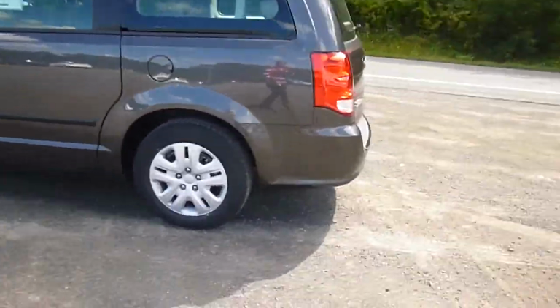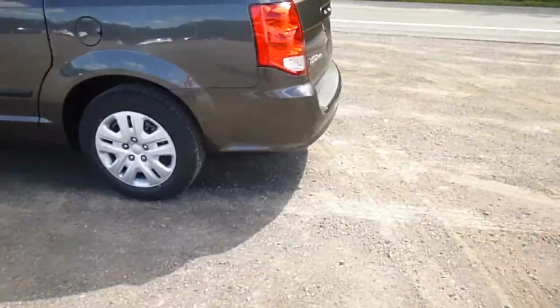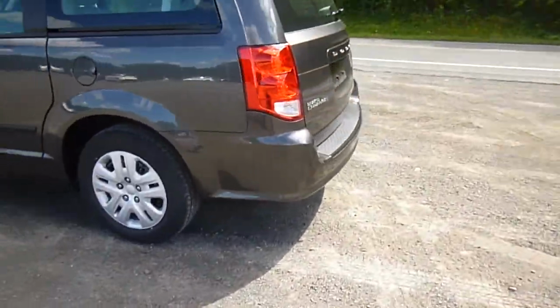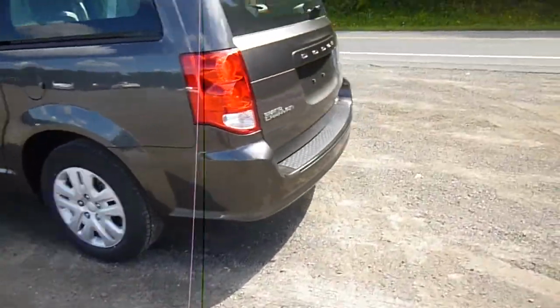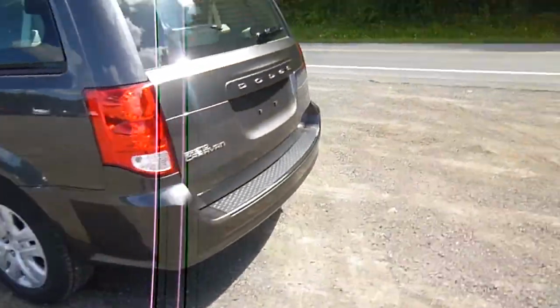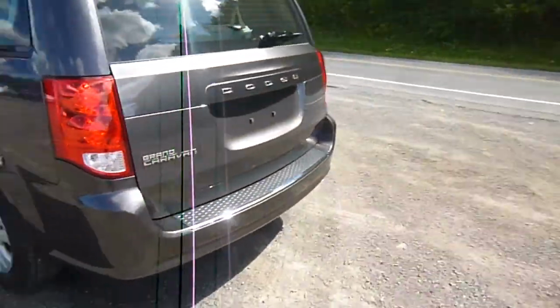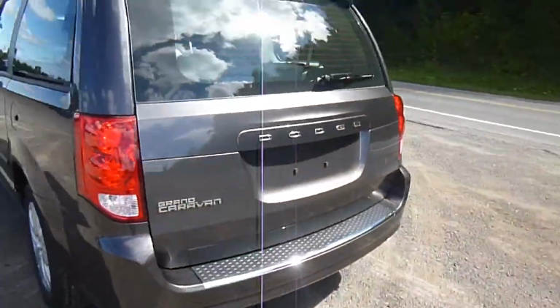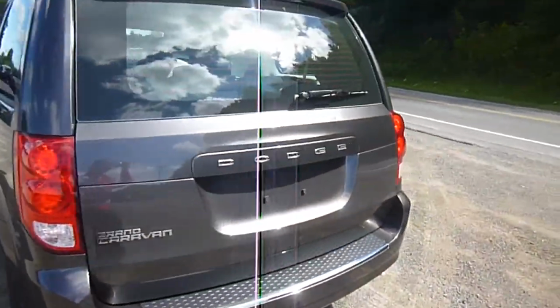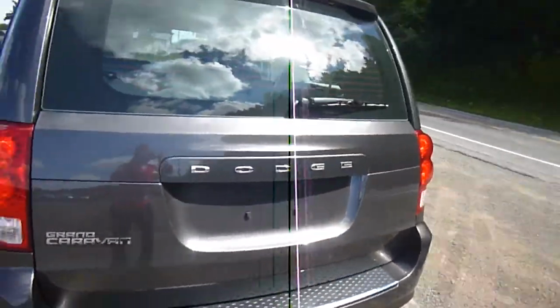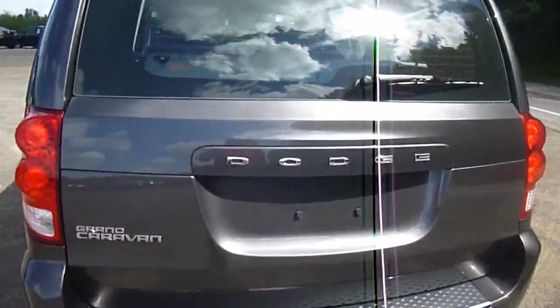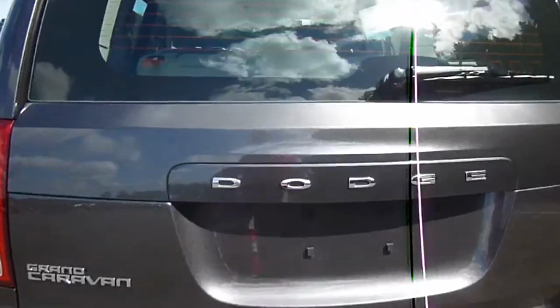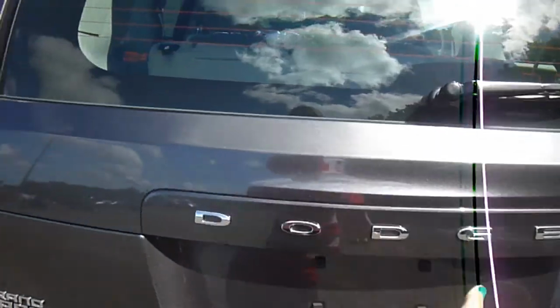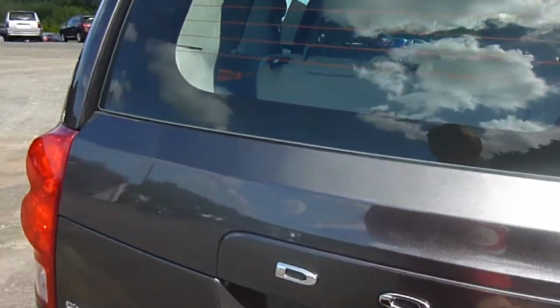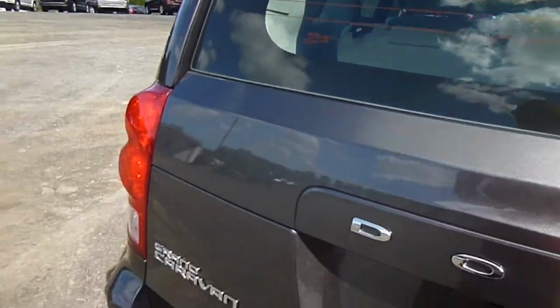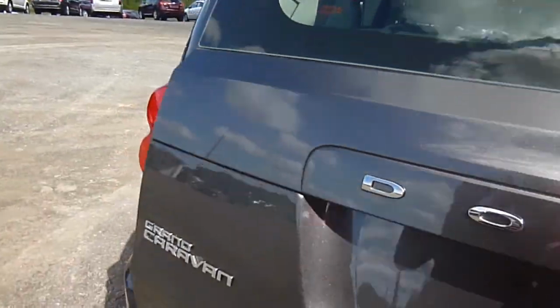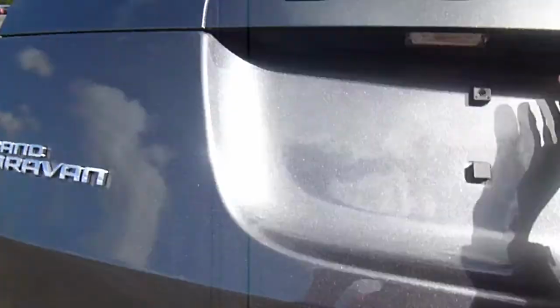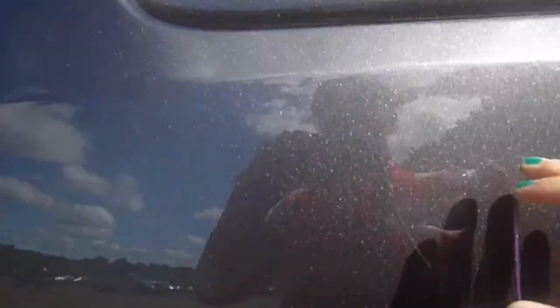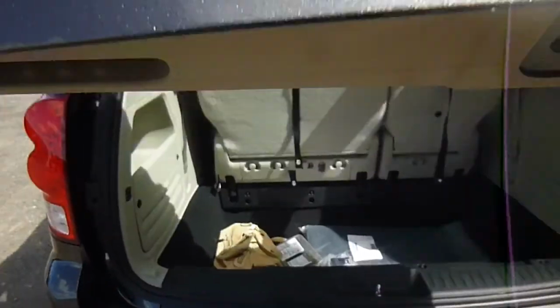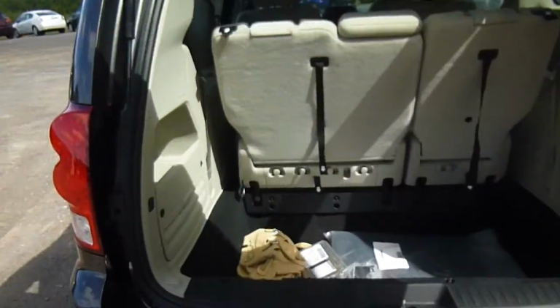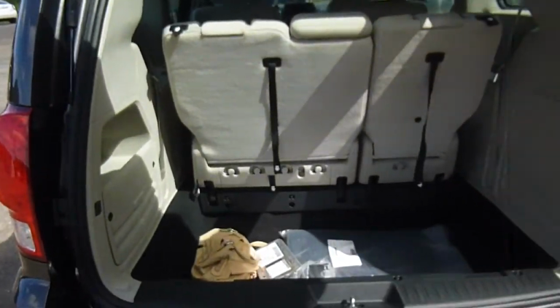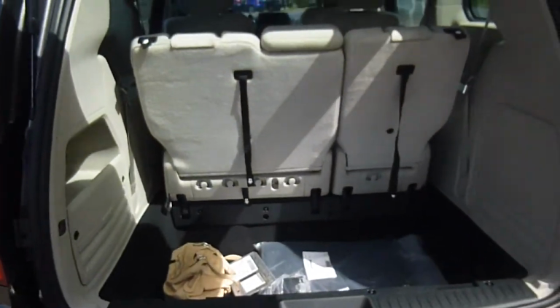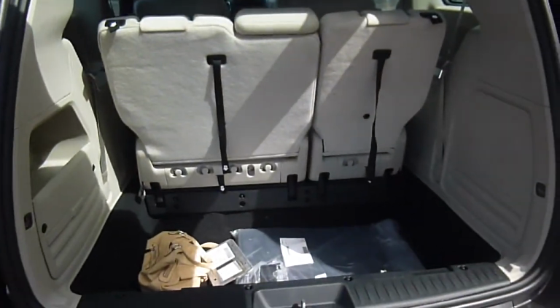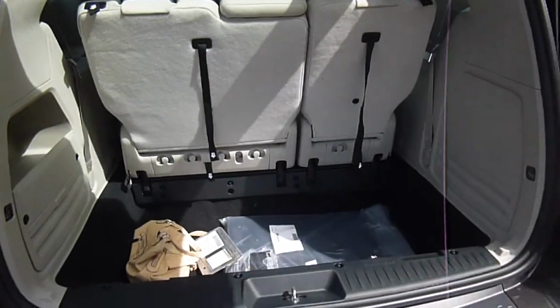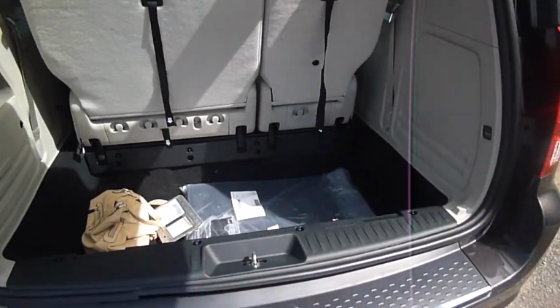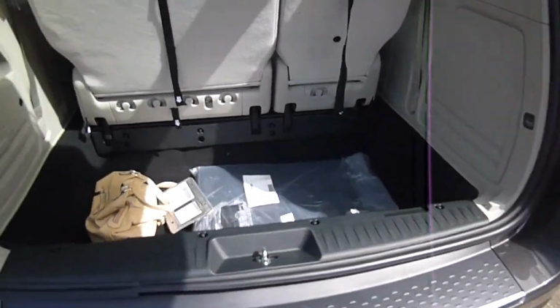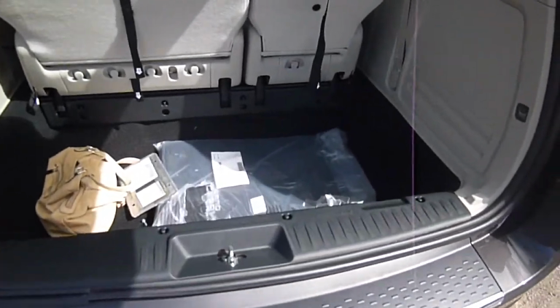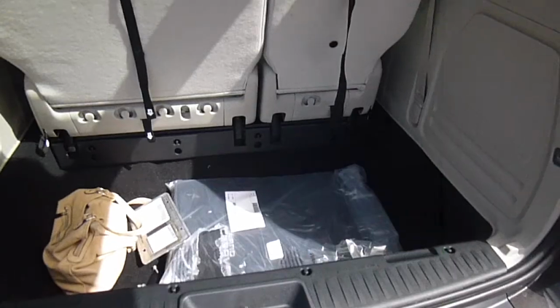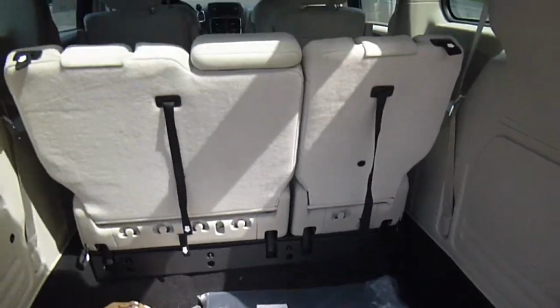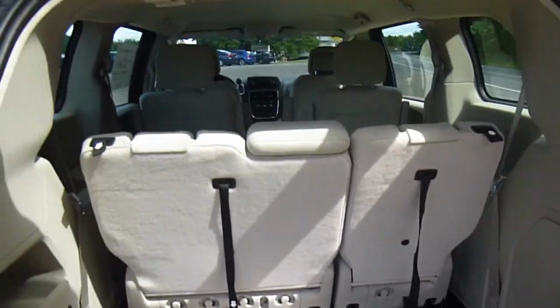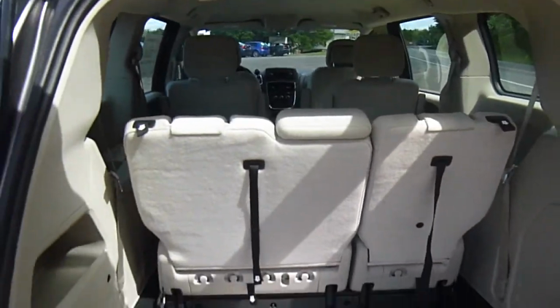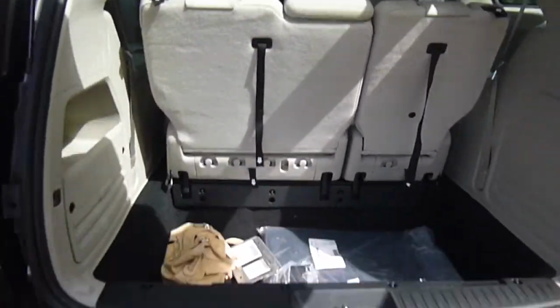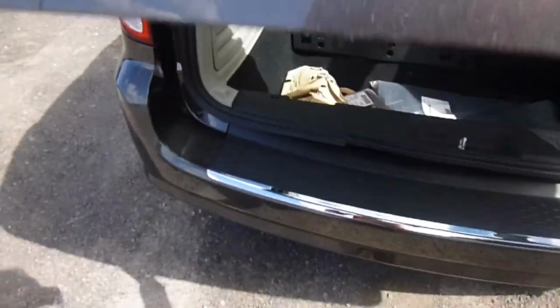Let's head over to the back here. I'm going to open up the hatch. You've got Stow-n-Go seating in here, which means the second and third row fold flat into the floor. You've also got extra deep spaces here for storage.